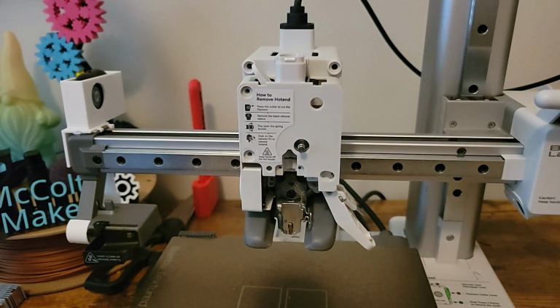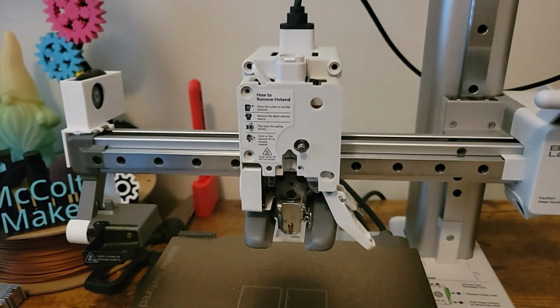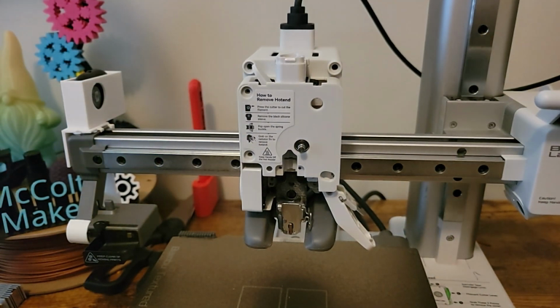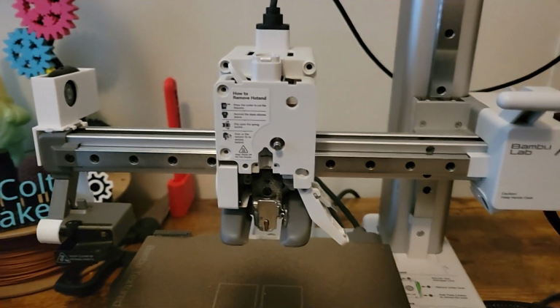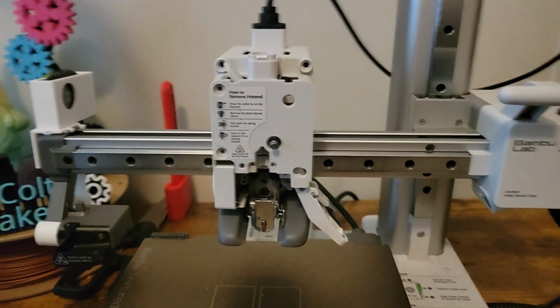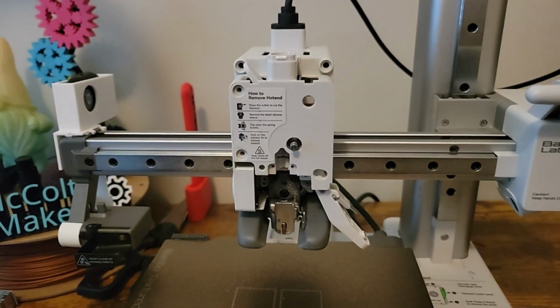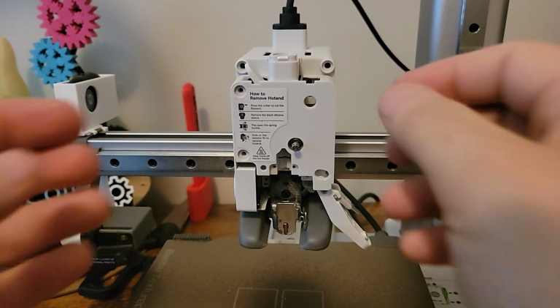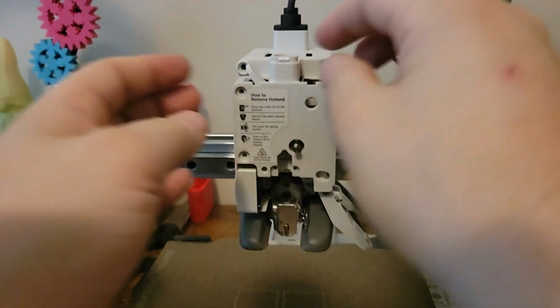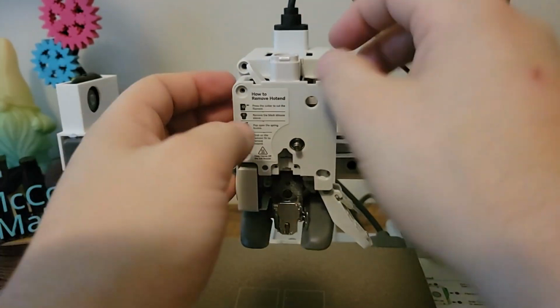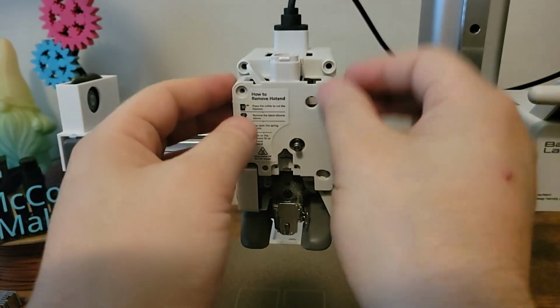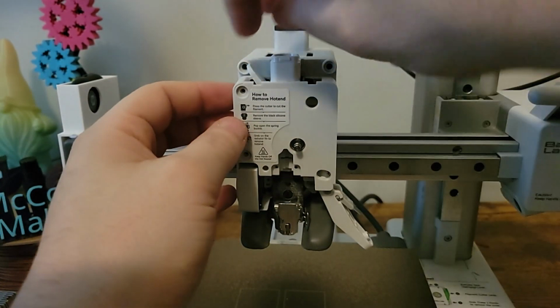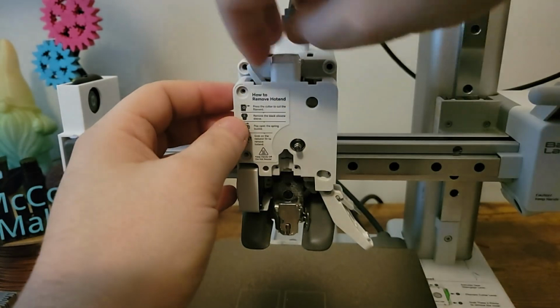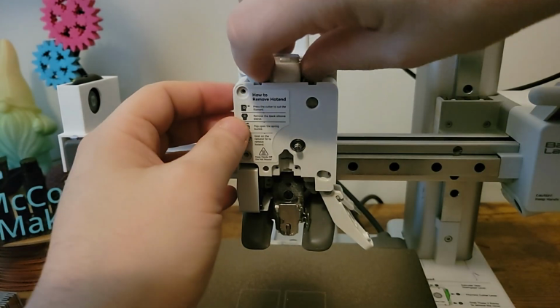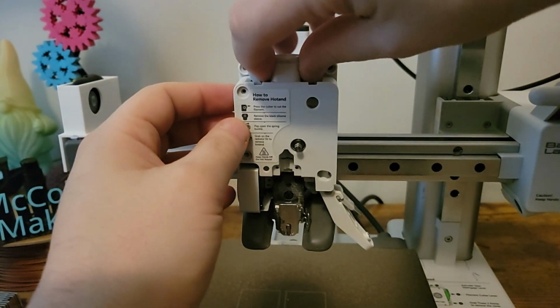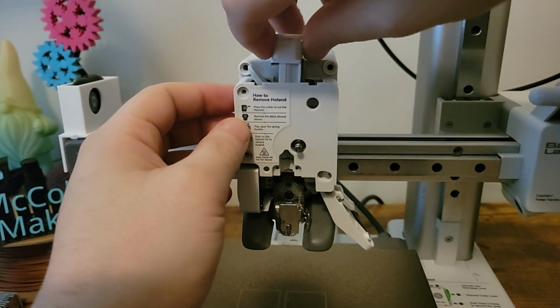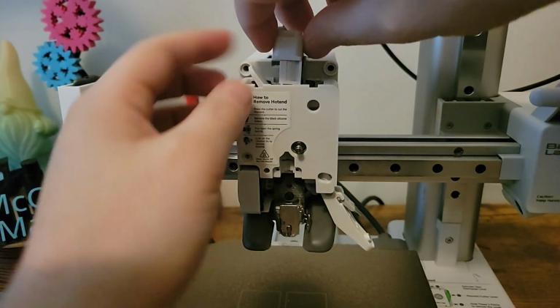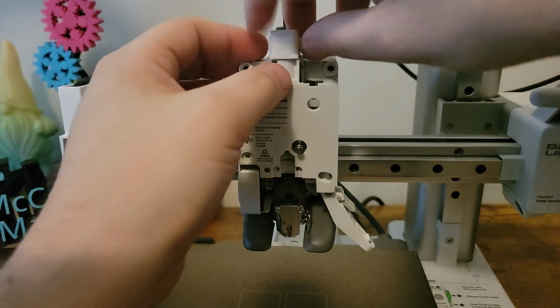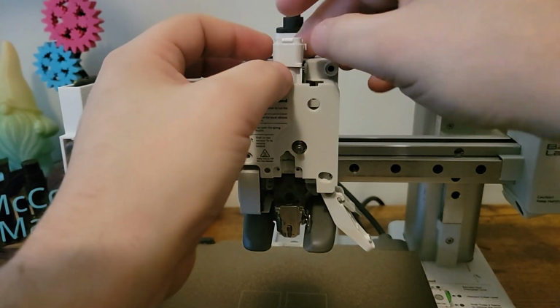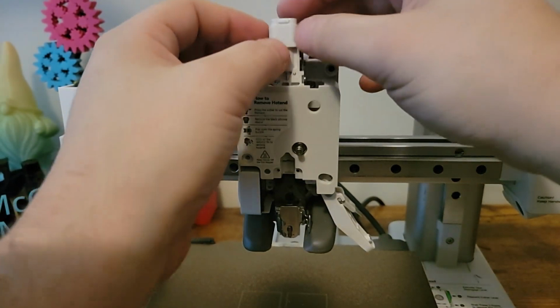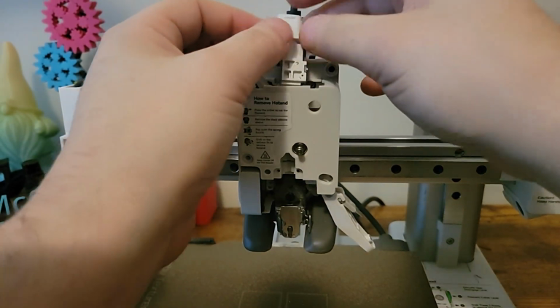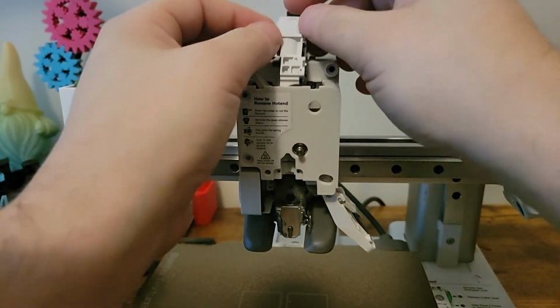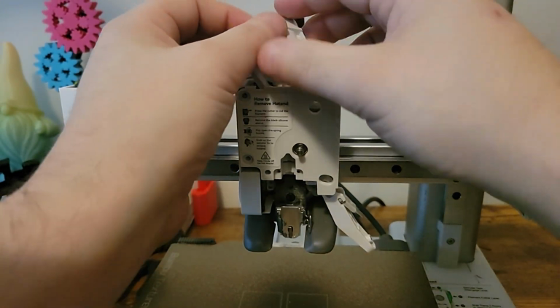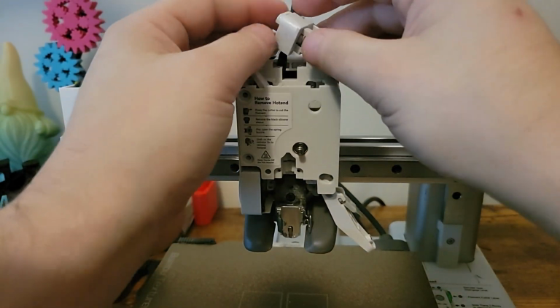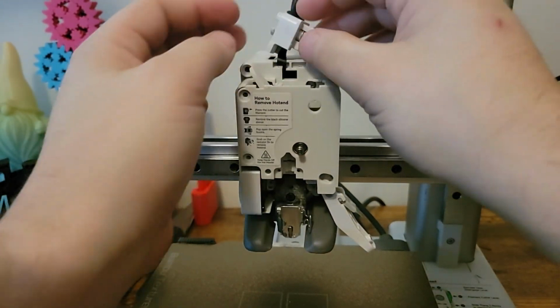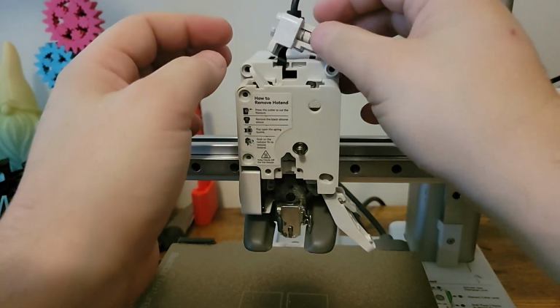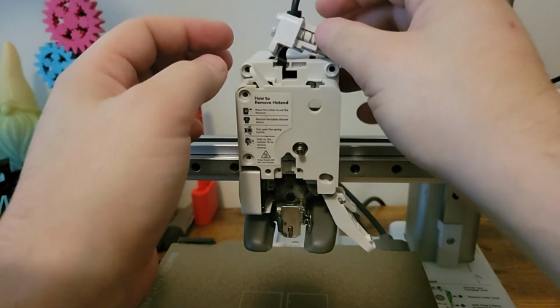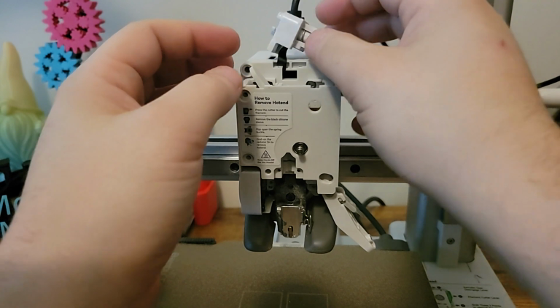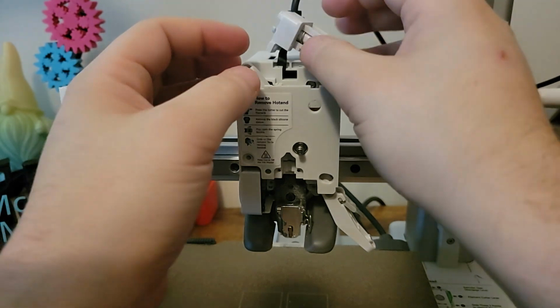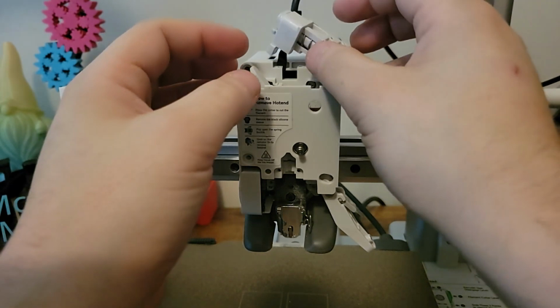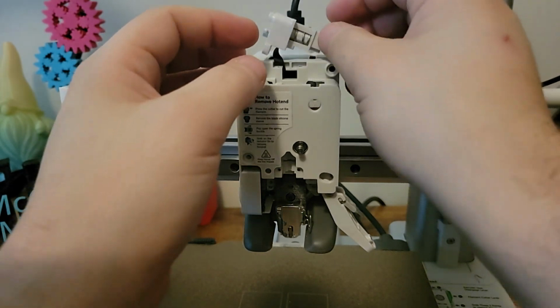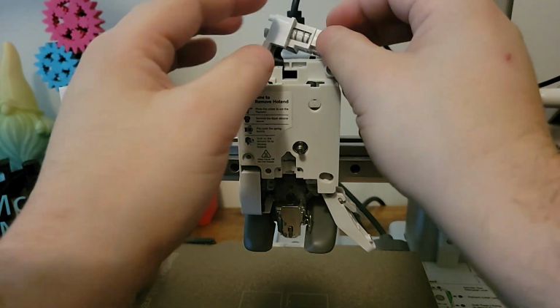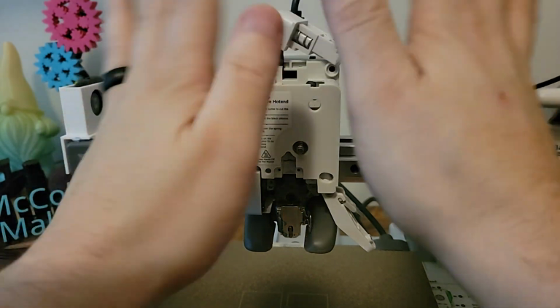When removing the filament hub, be extremely careful as there is a small ribbon cable that is easily damaged.